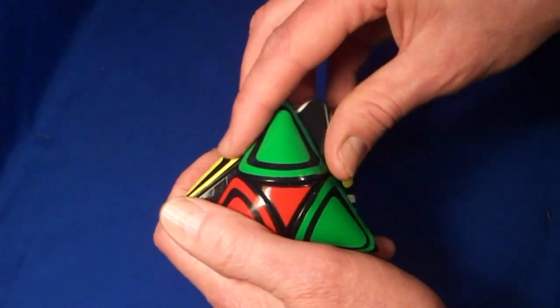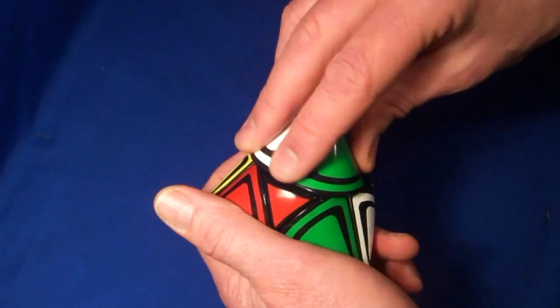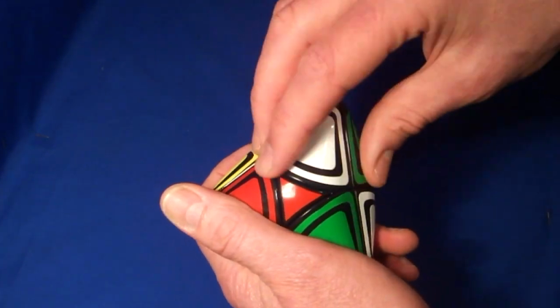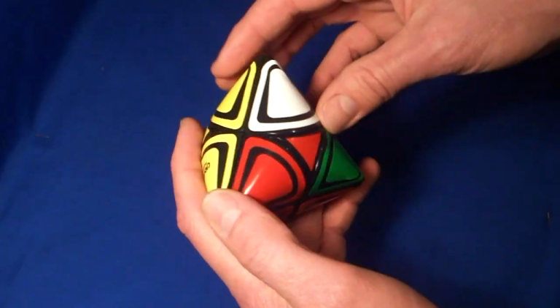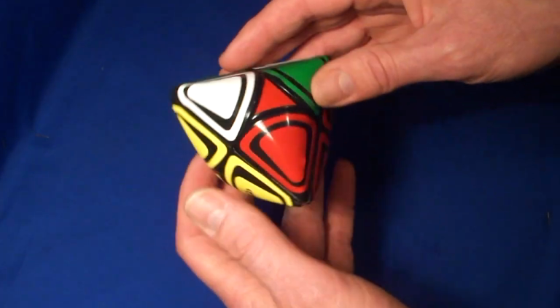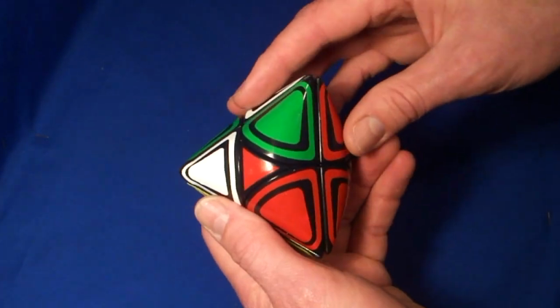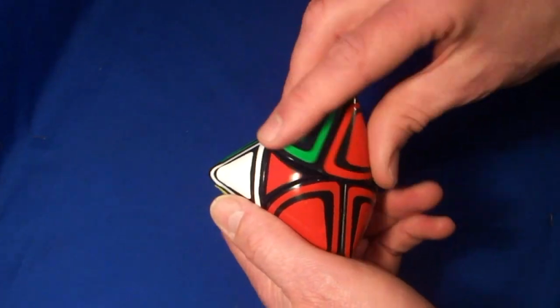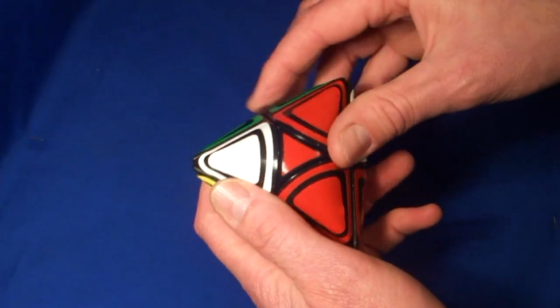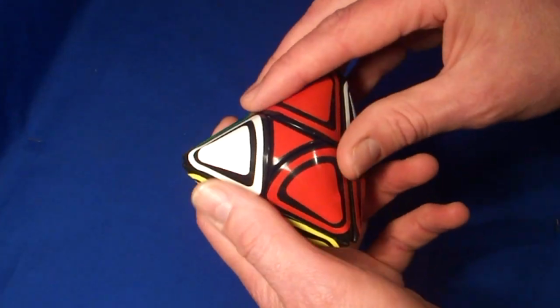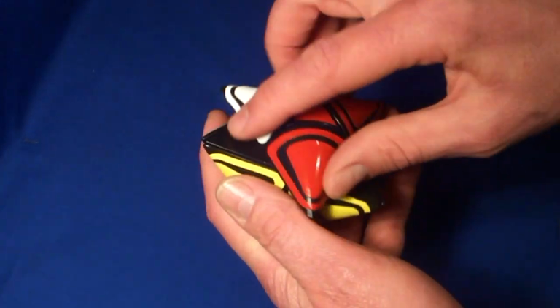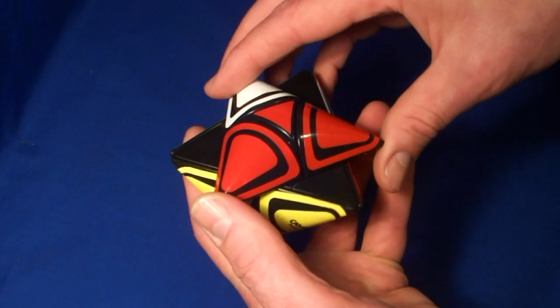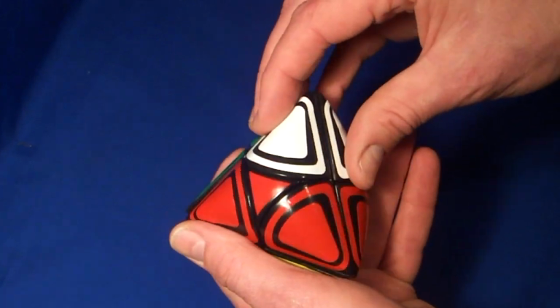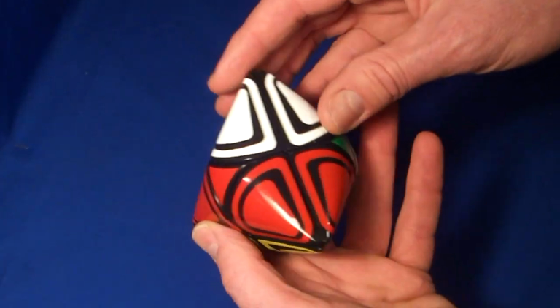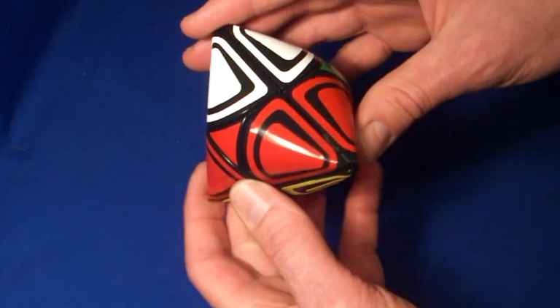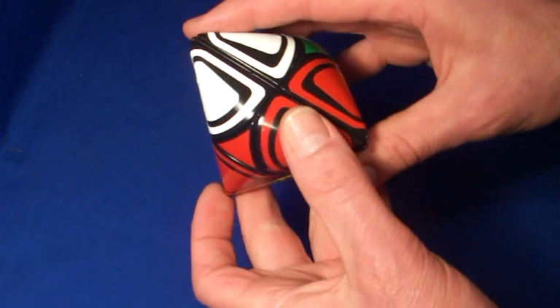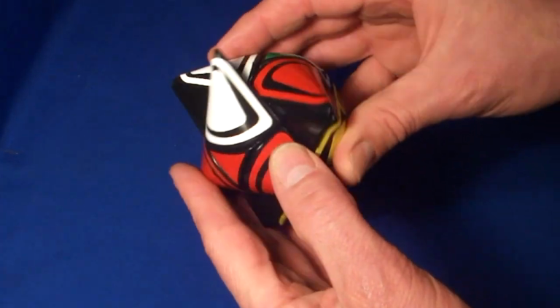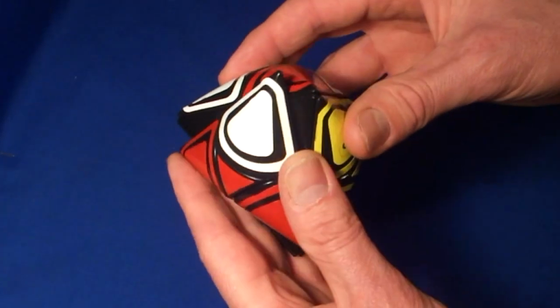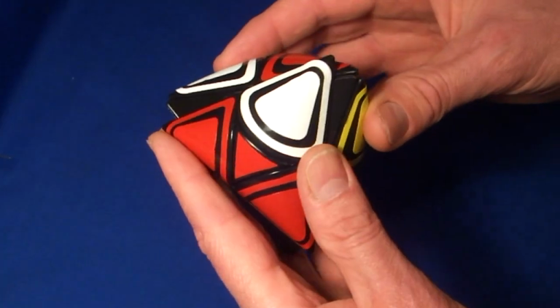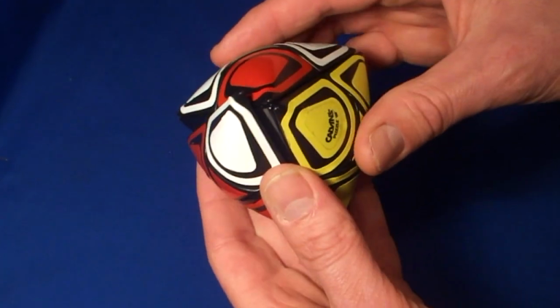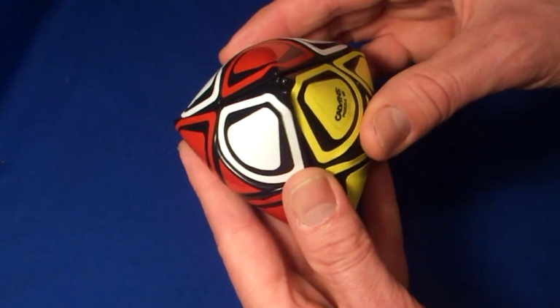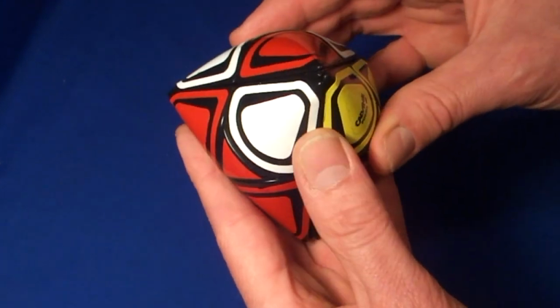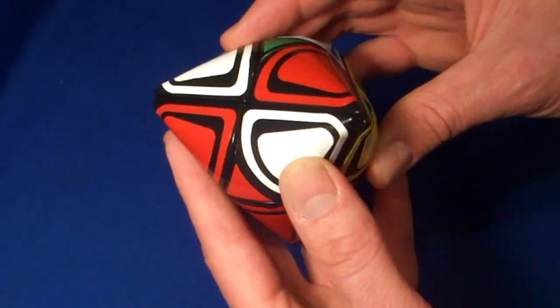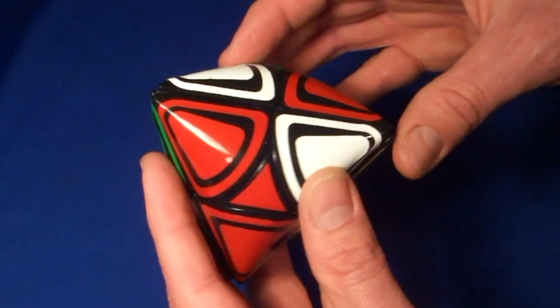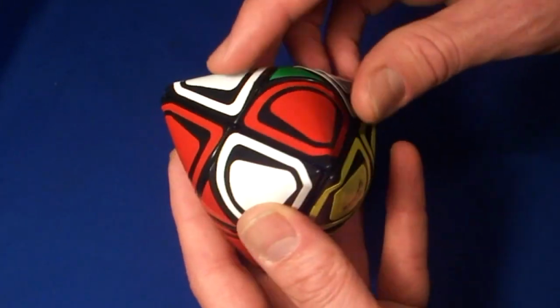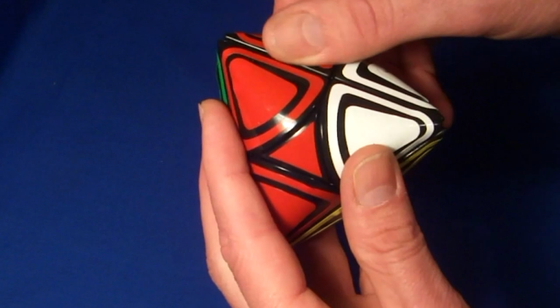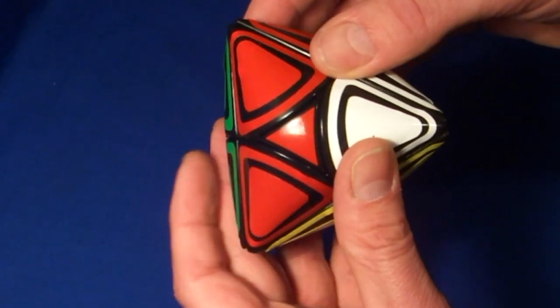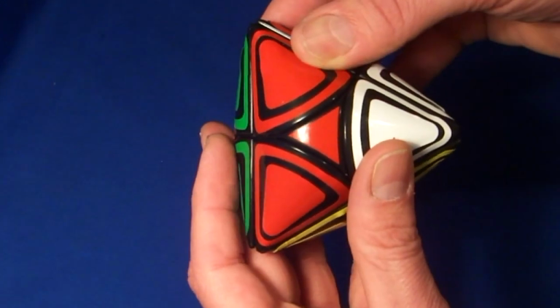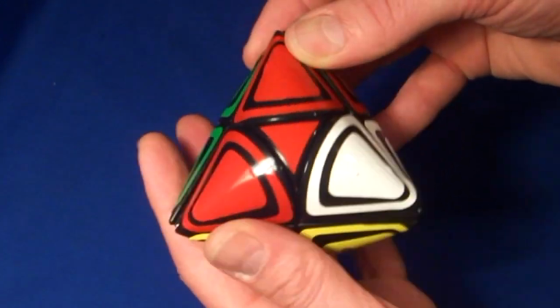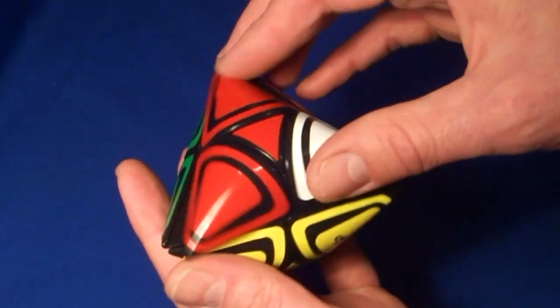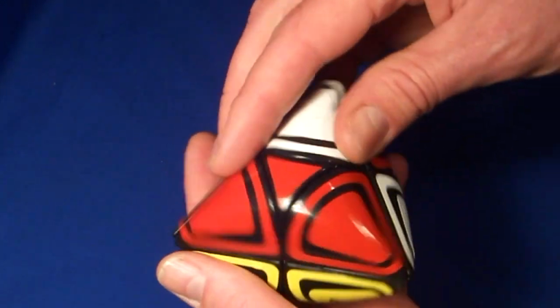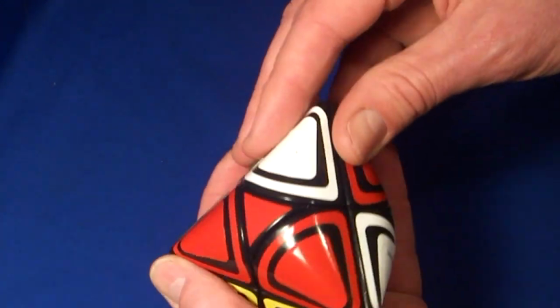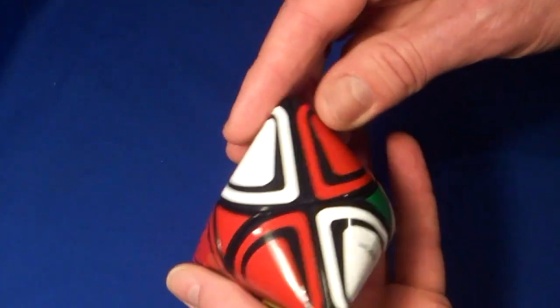The puzzle is very similar to a dino cube, so it's quite easy to solve. I'm not using any algorithms here, I'm just doing it intuitively.